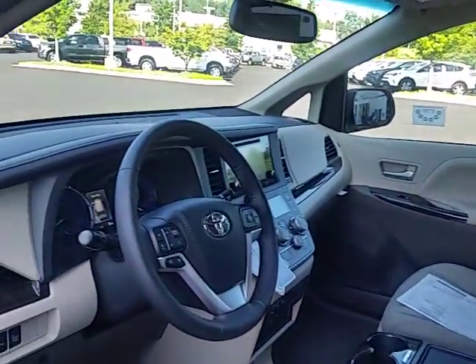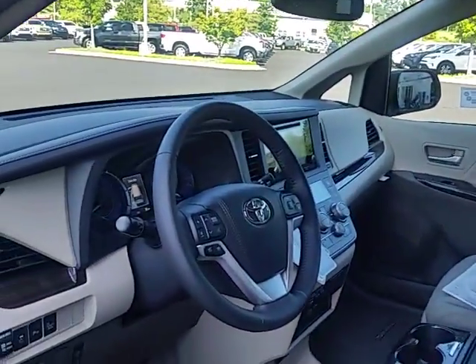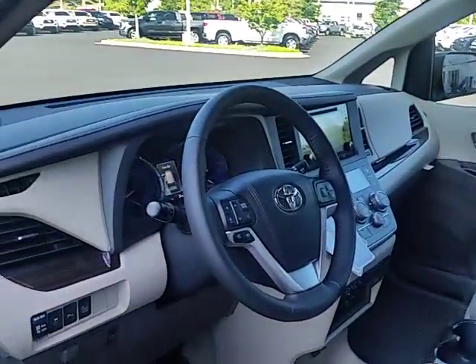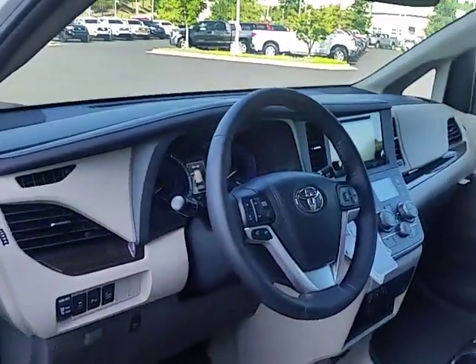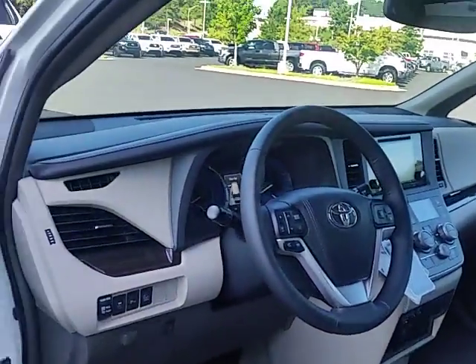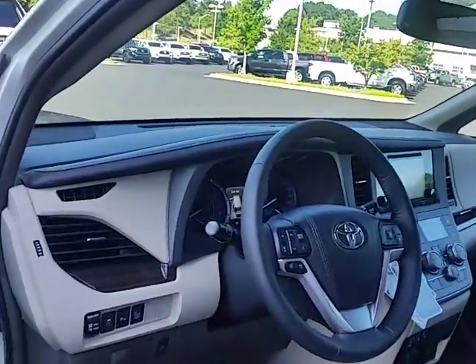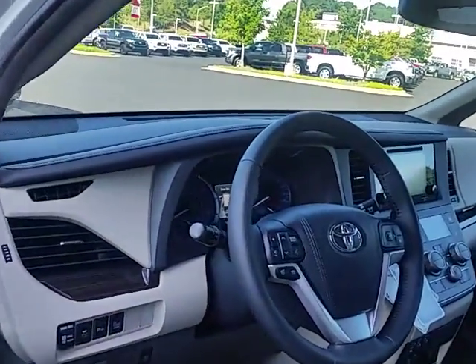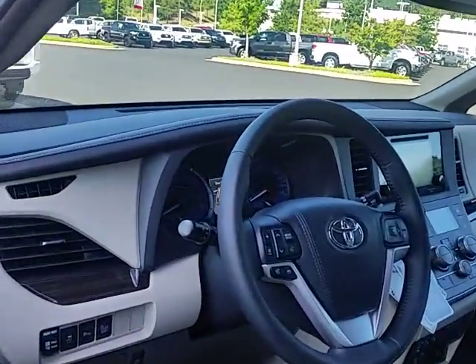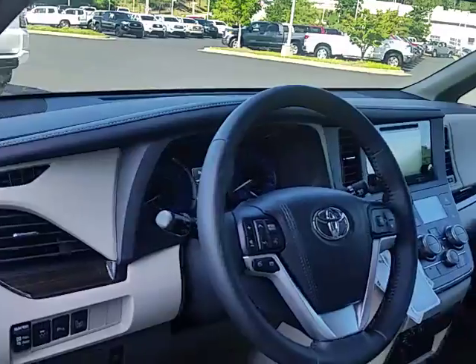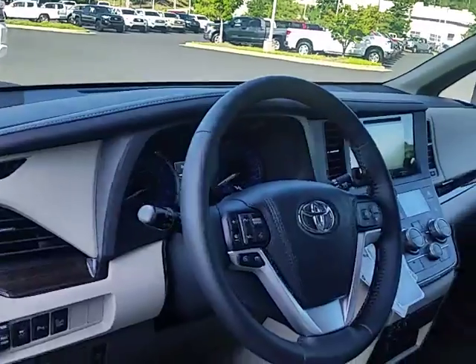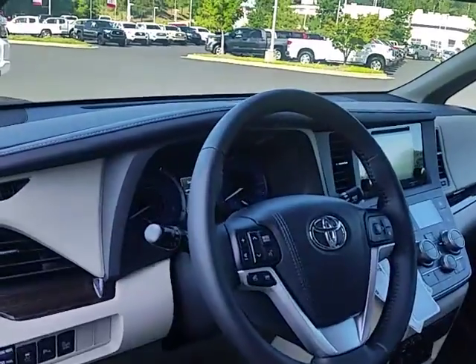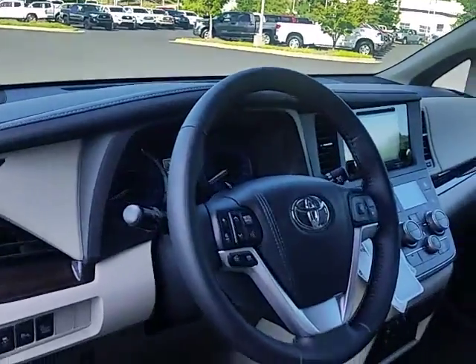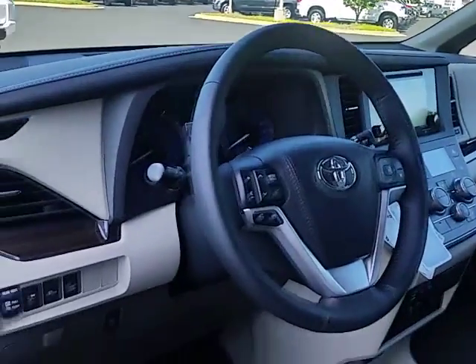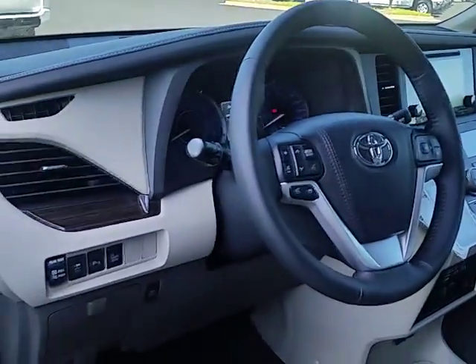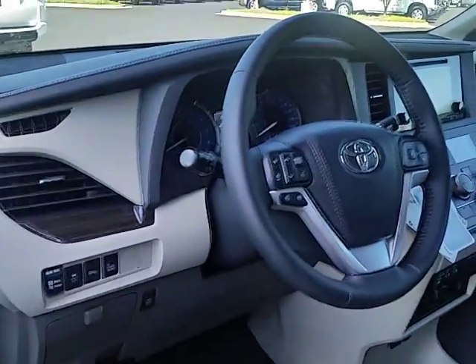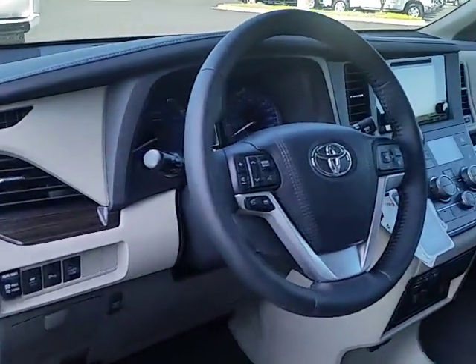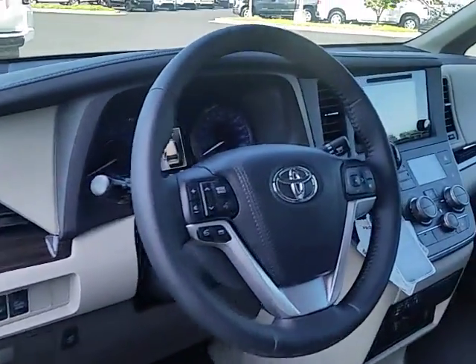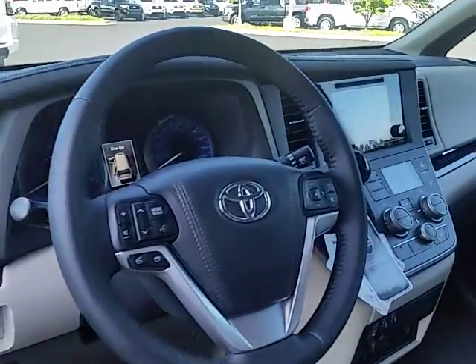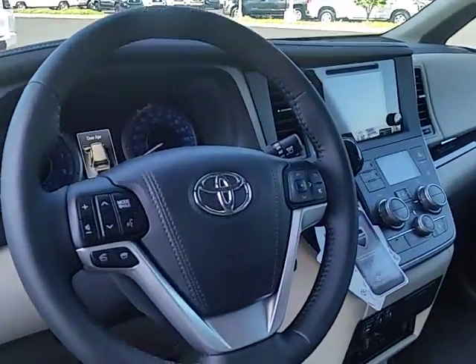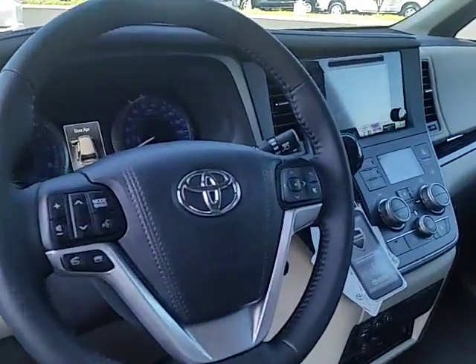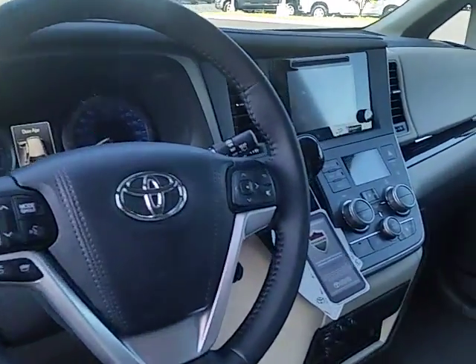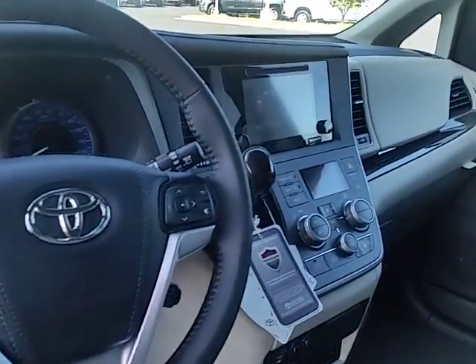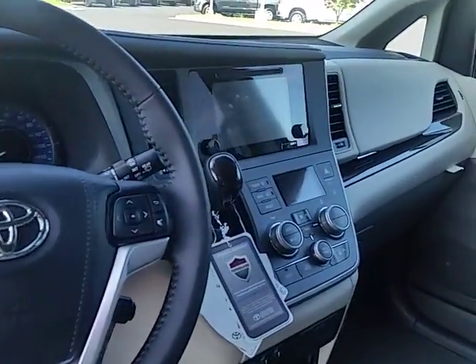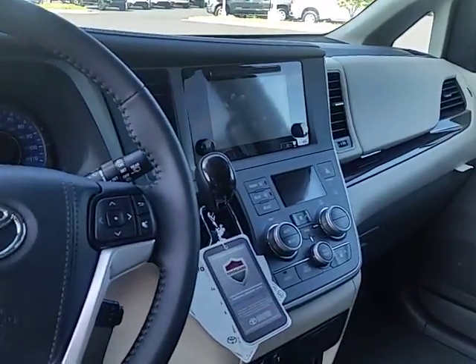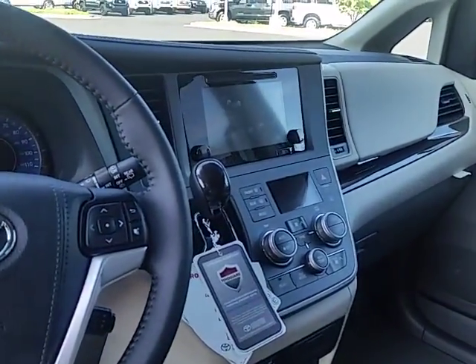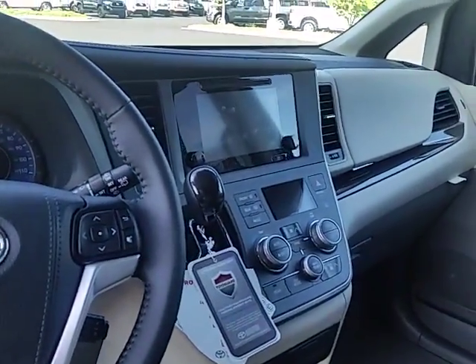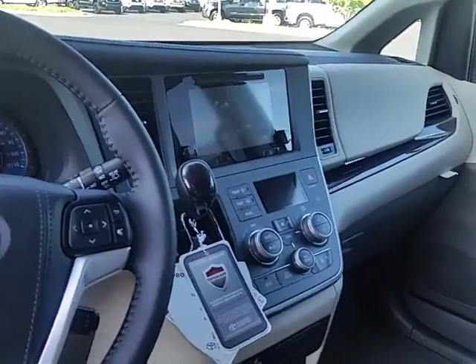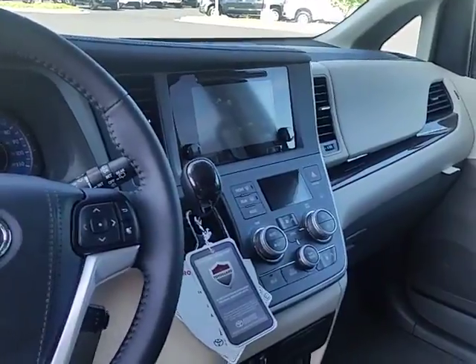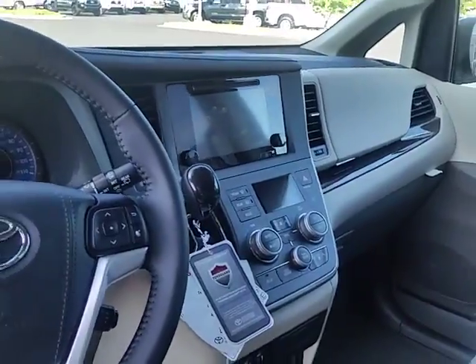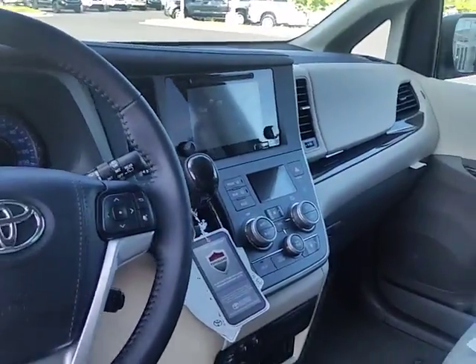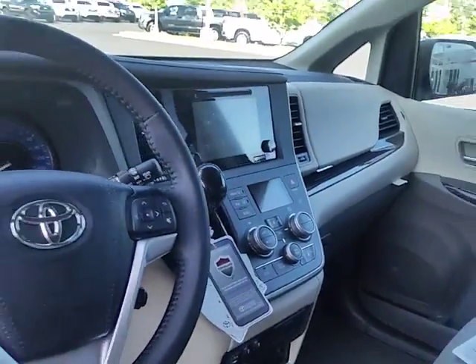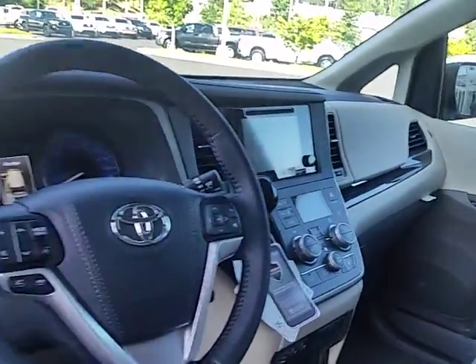Of course, with an XLE Premium, you get all the really good features: Bluetooth, wireless, AM/FM/CD, and automatic climate control.